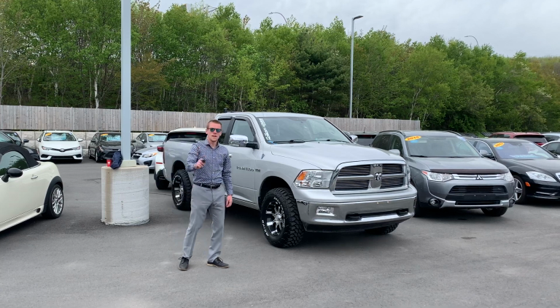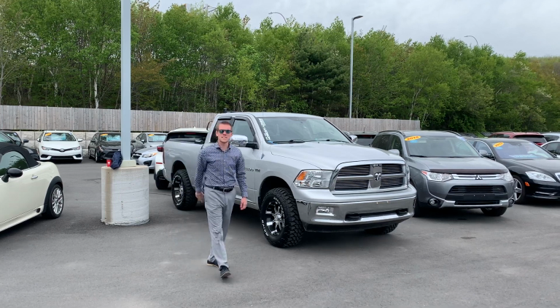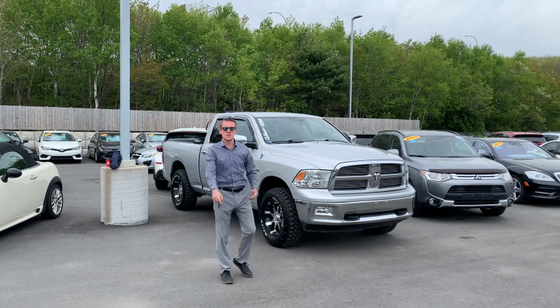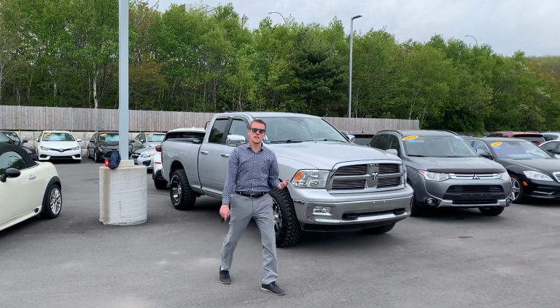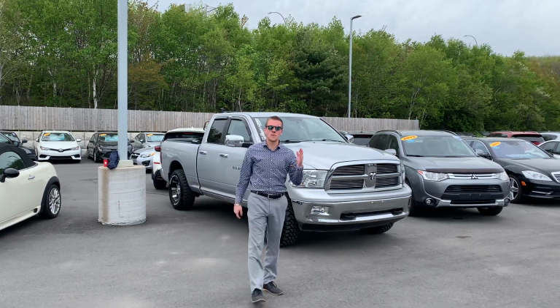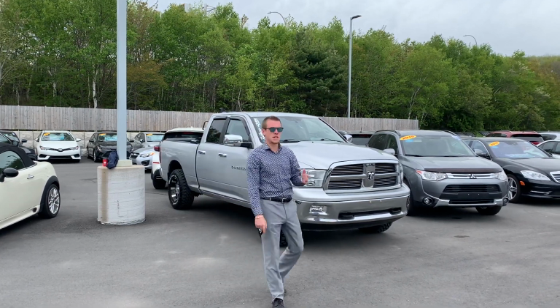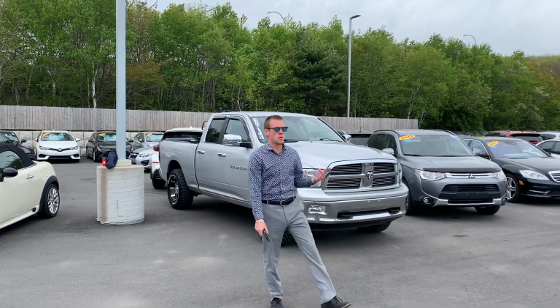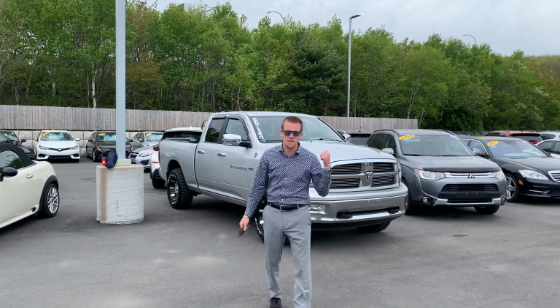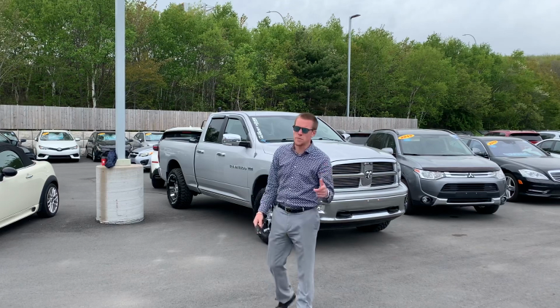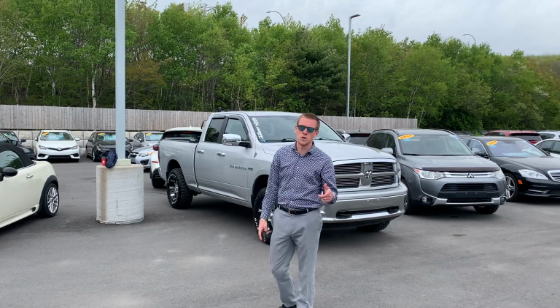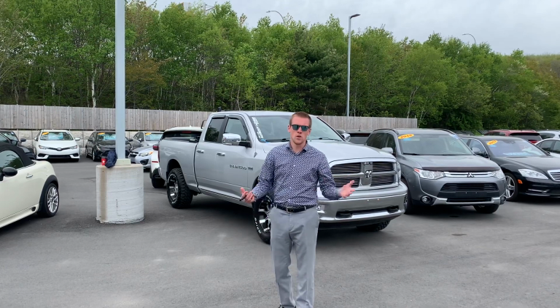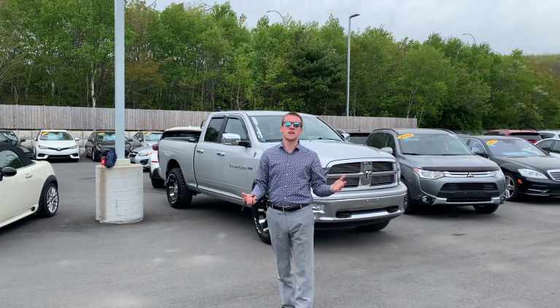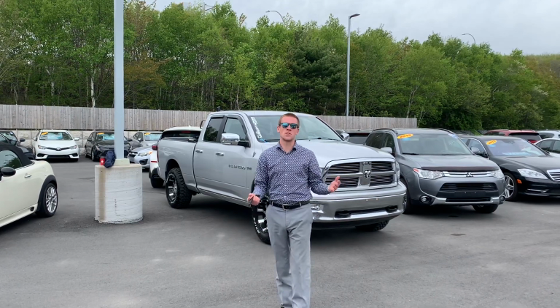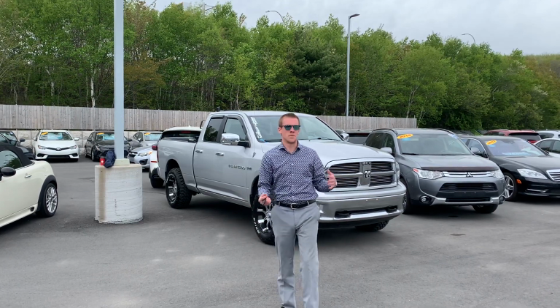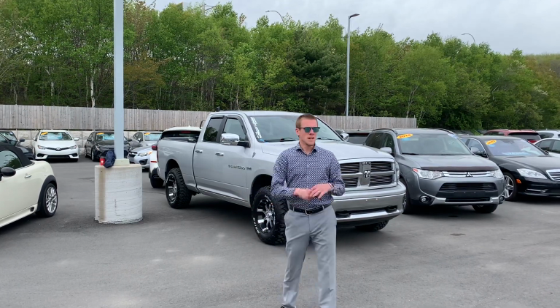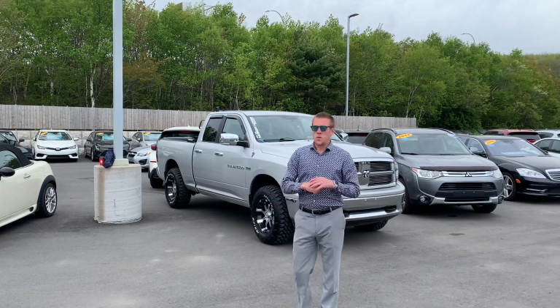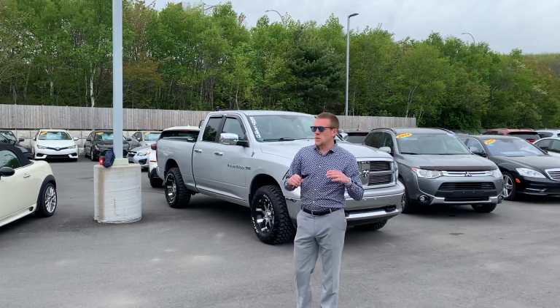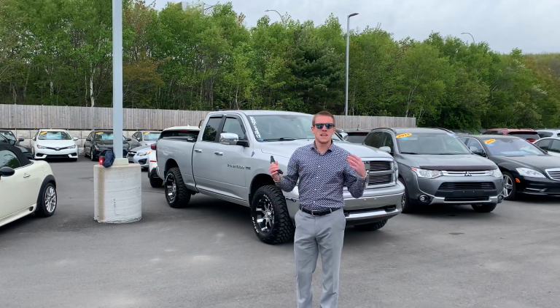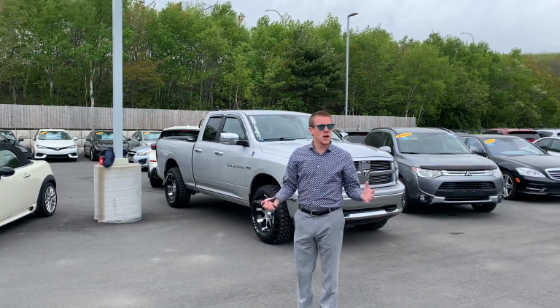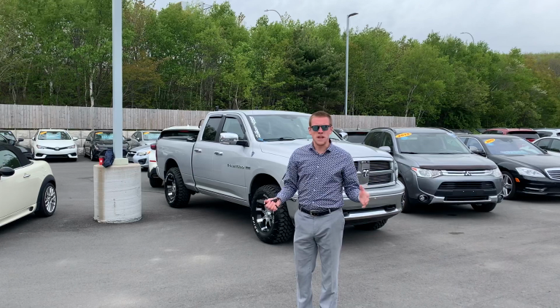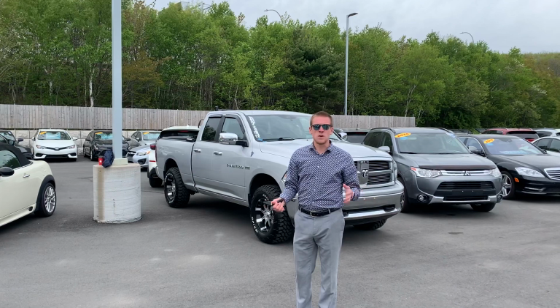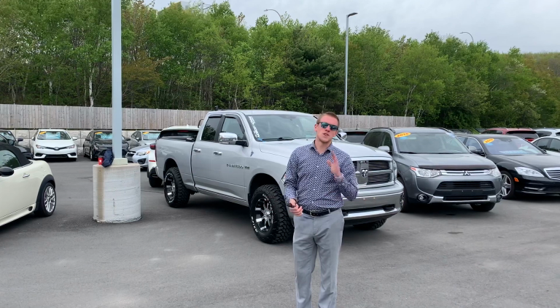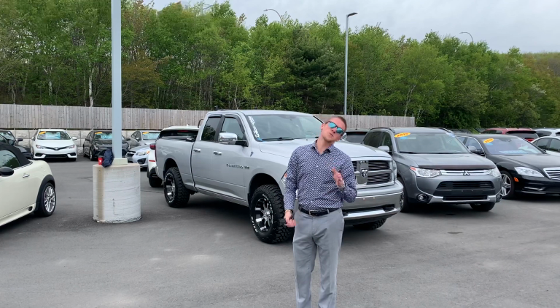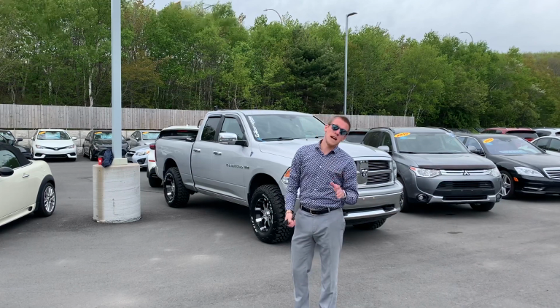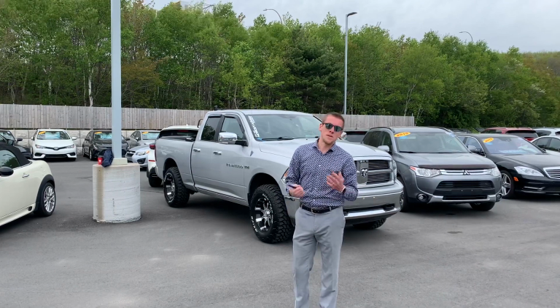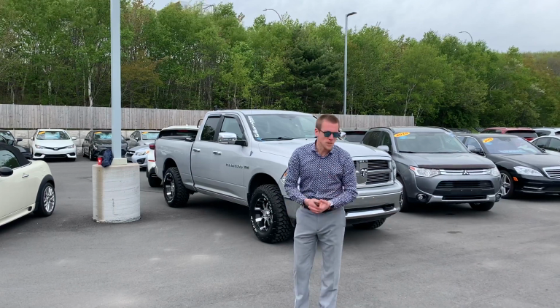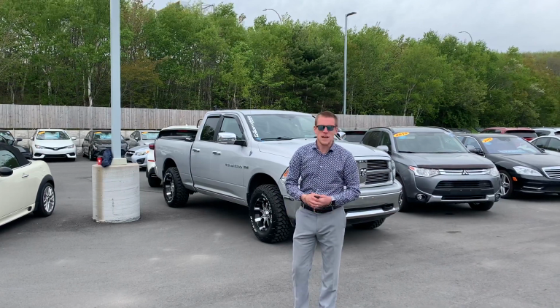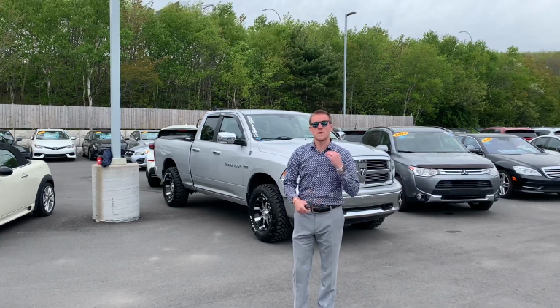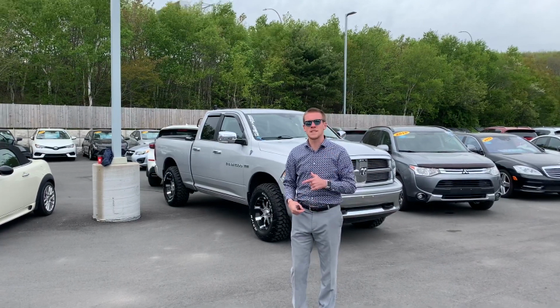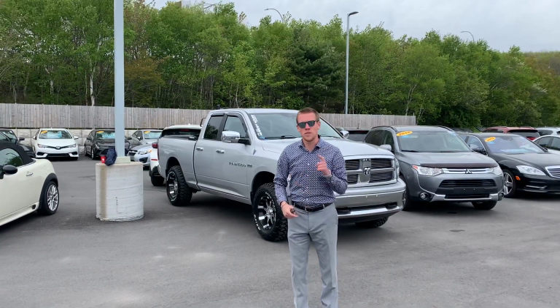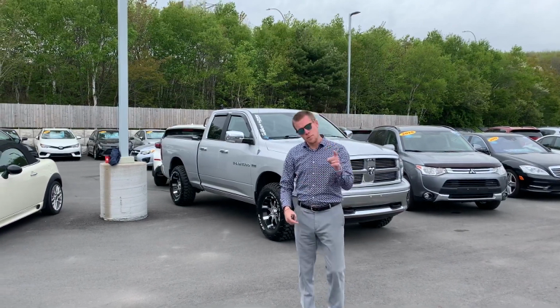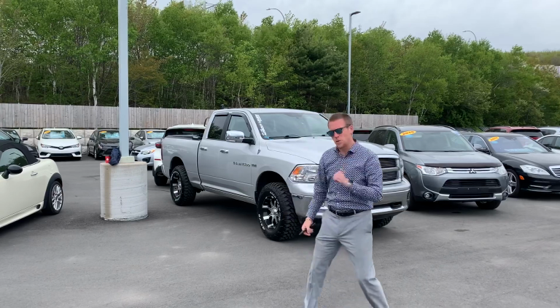Hey guys, how you doing? It's Darcy coming to you from Carson Exports. We're at 550 Windmill Road or carsonexports.com. We've been taking a lot of awesome trades here folks and I want to showcase one right now. It's one of my favorites and it's gonna be the quickest sale of the week. Mark my words.